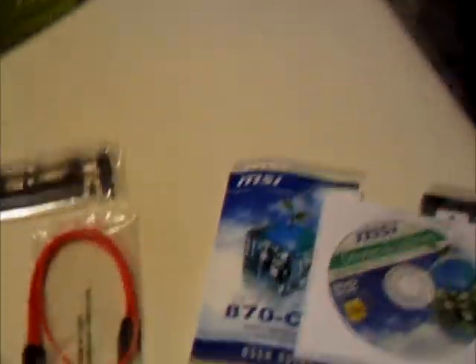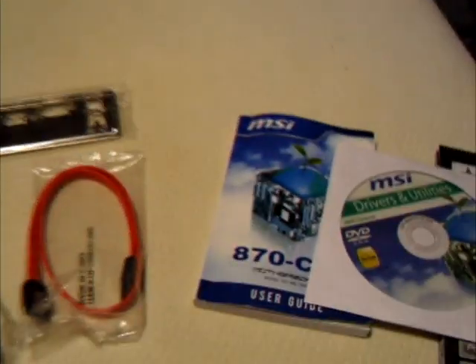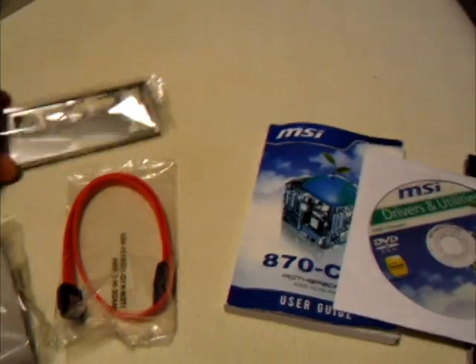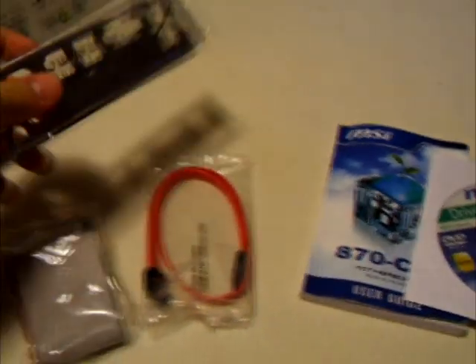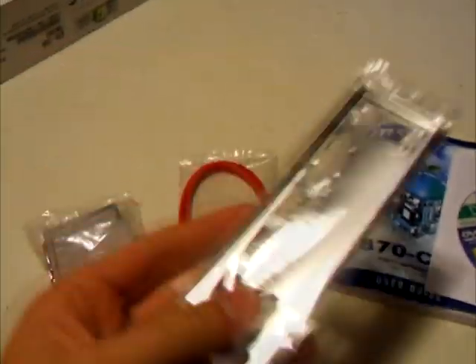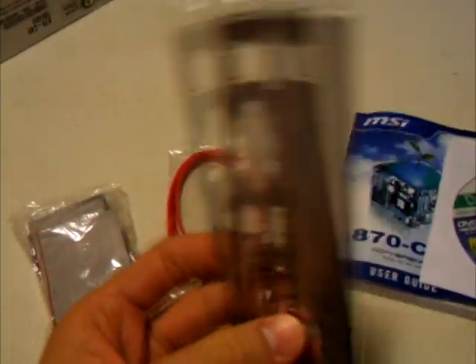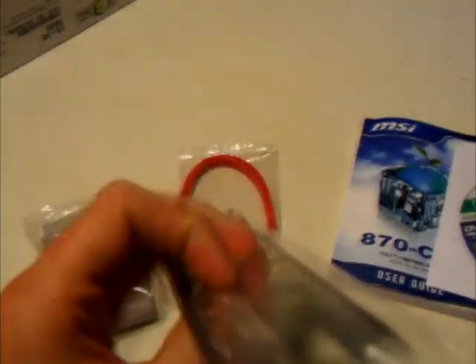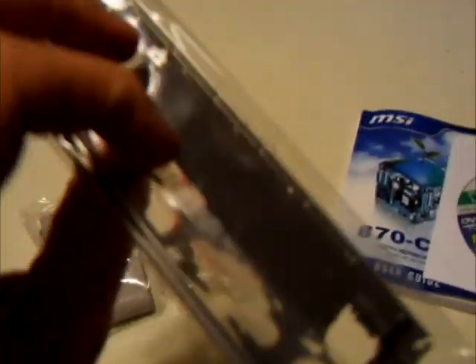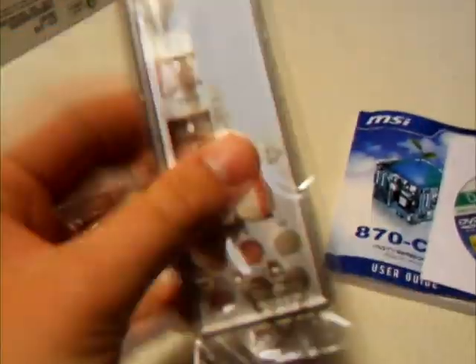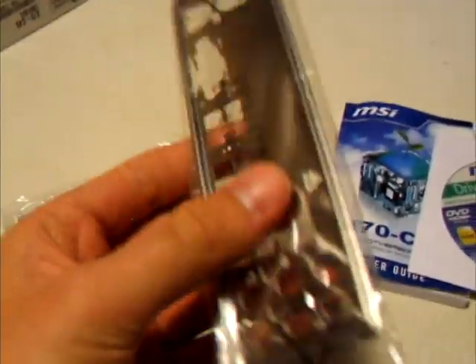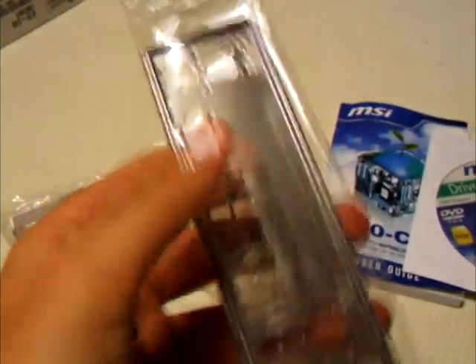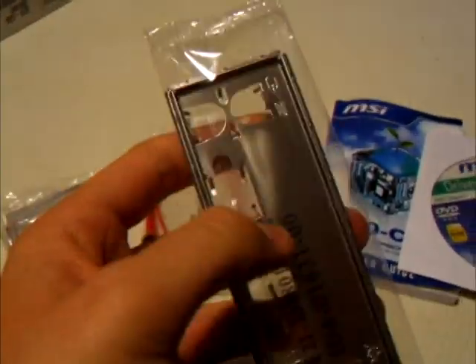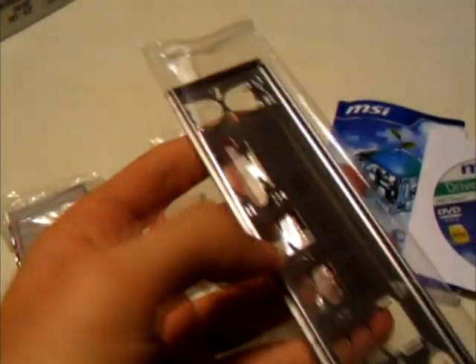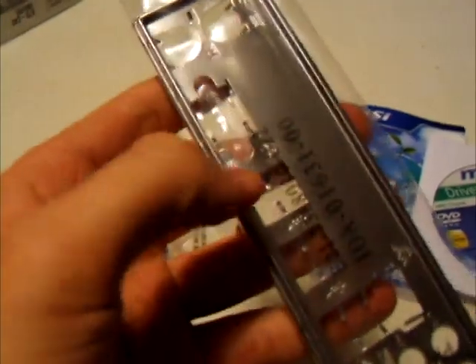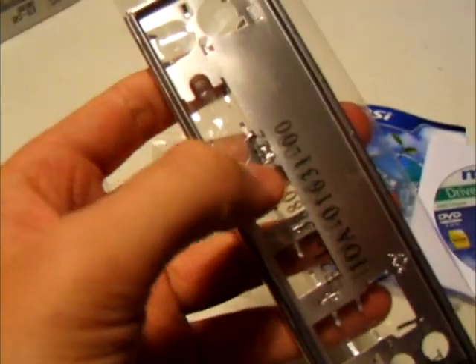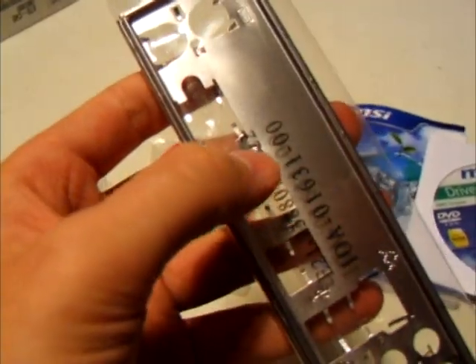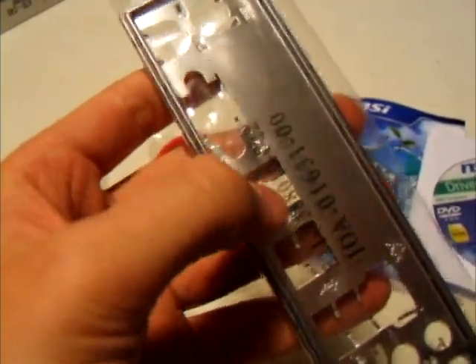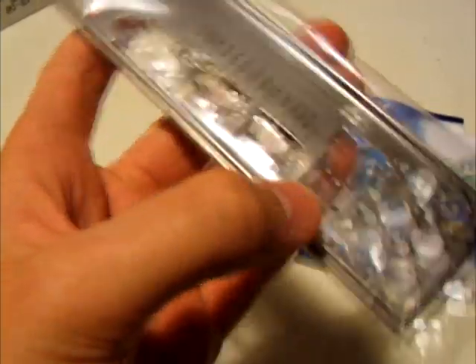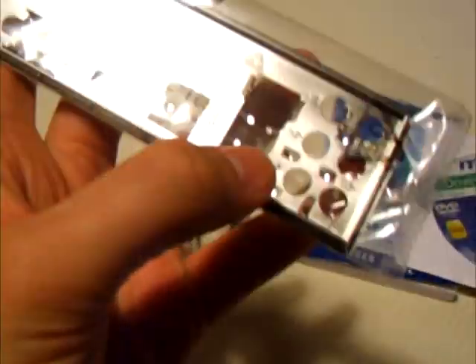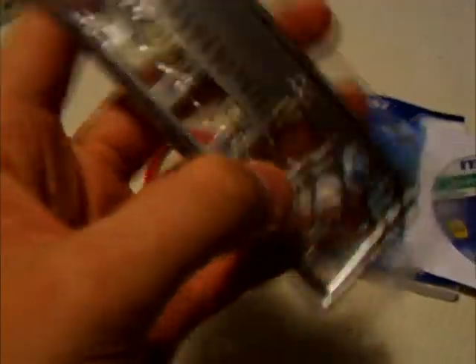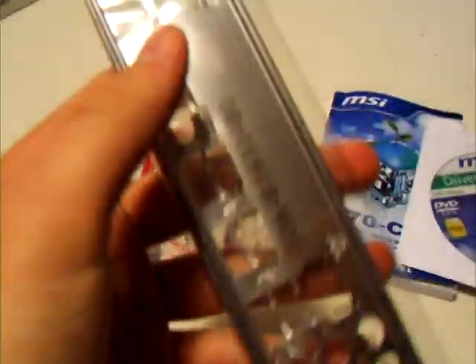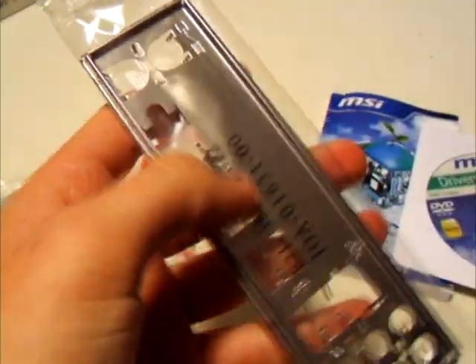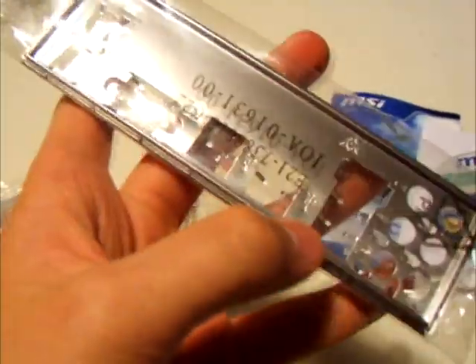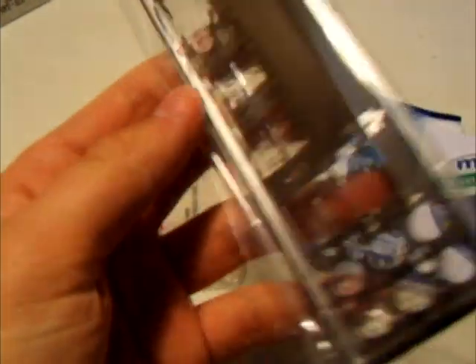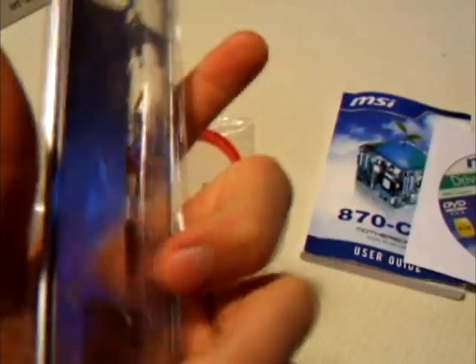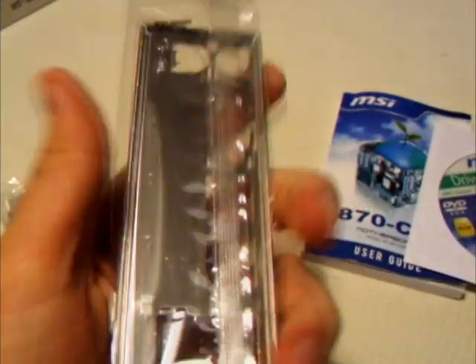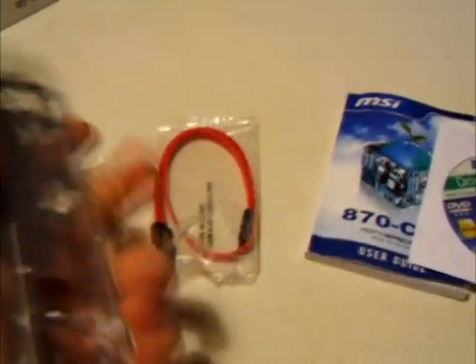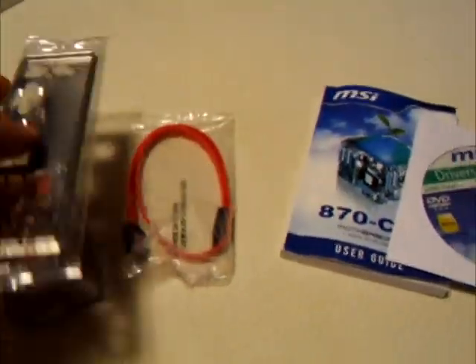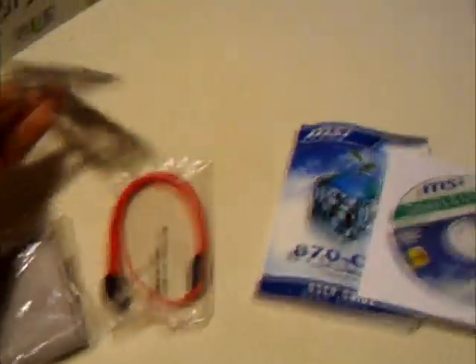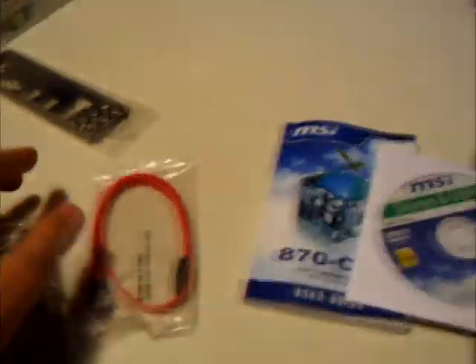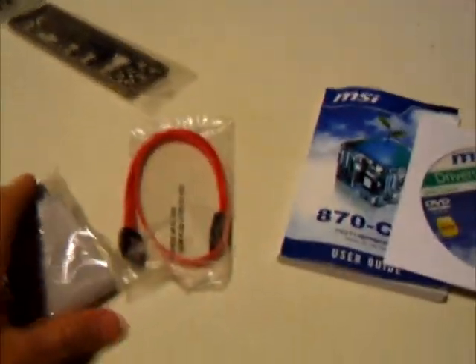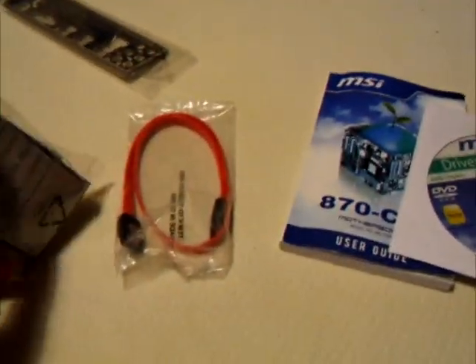In the box you will receive an input-output shield. It's pretty standard, but unfortunately there are only very small symbols on it. I prefer the colour-coded ones you get on higher-end boards, but this cost me £50, so what do you expect.